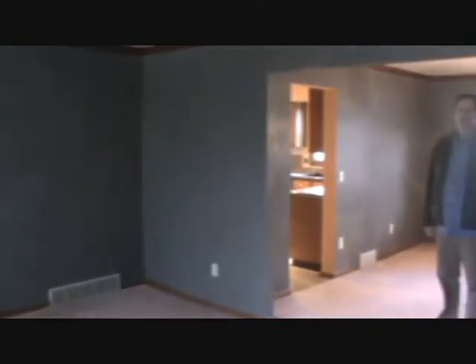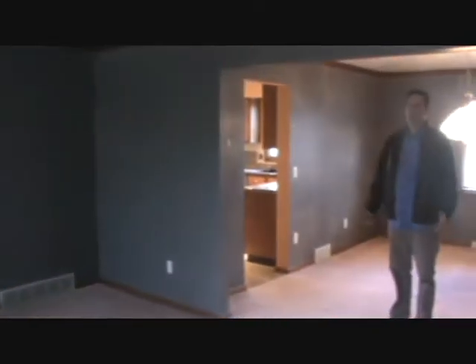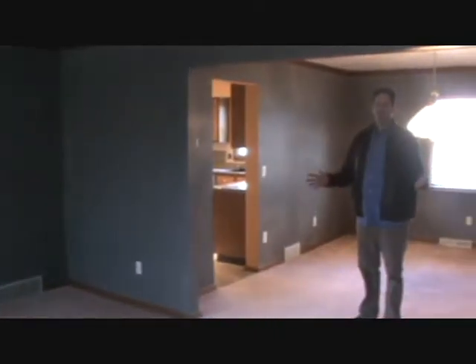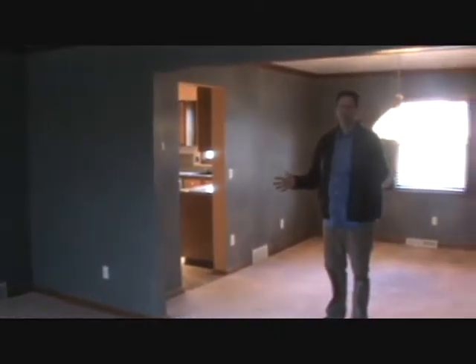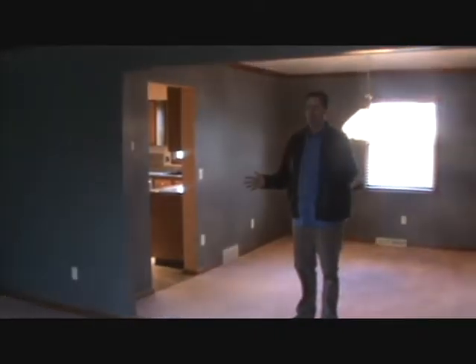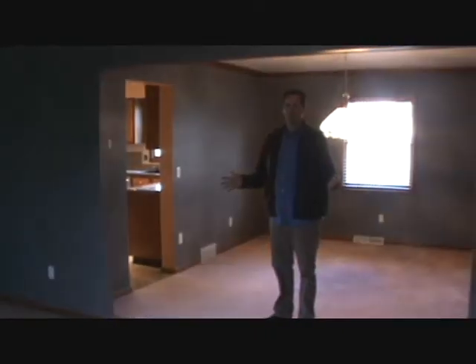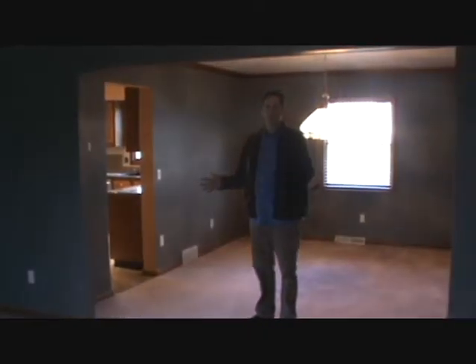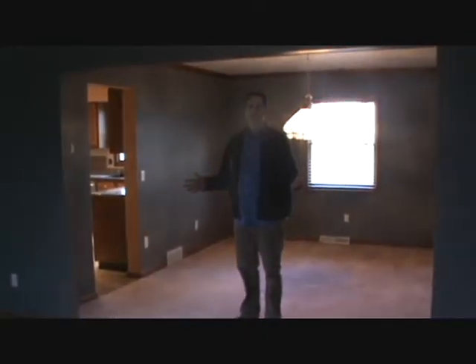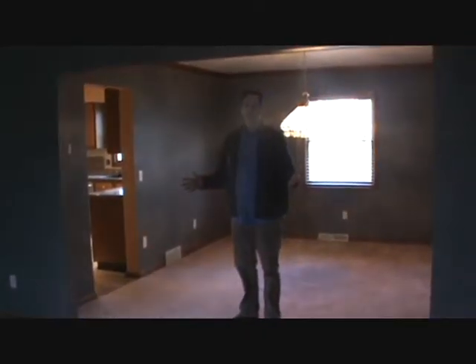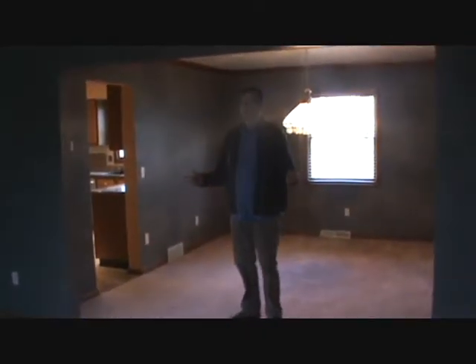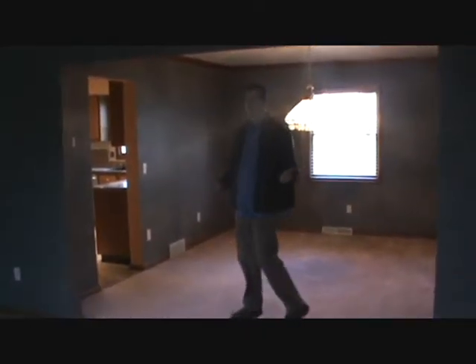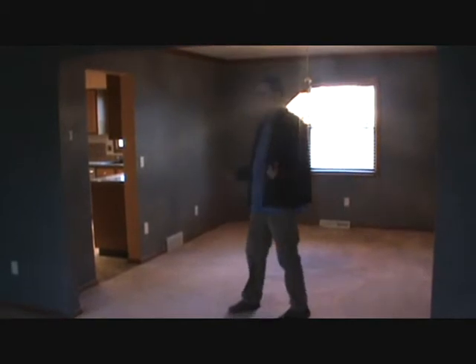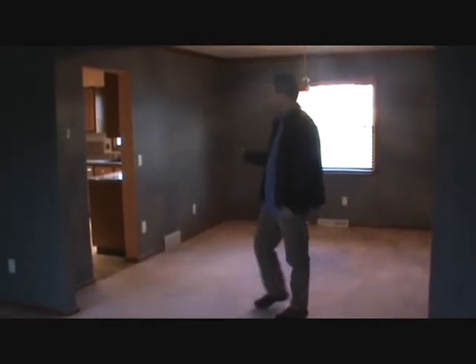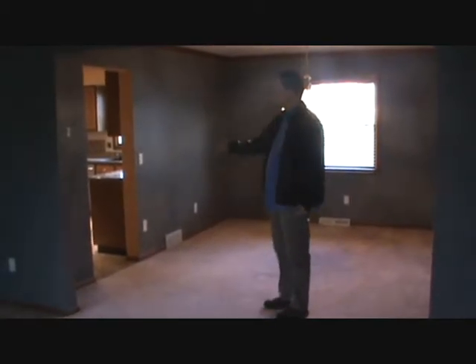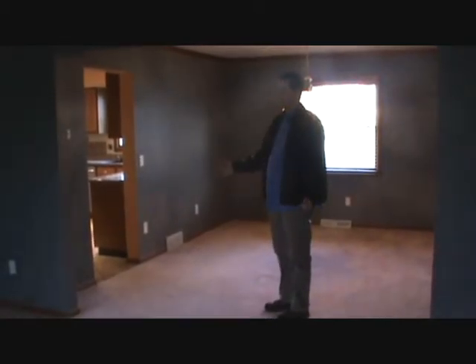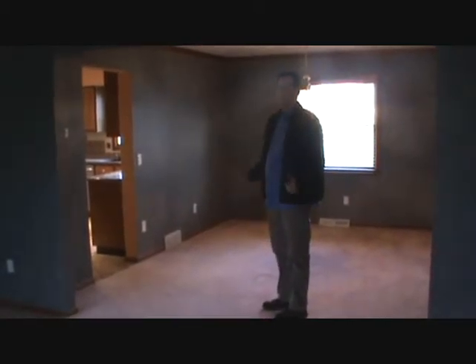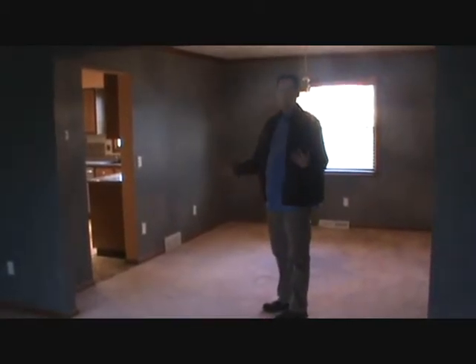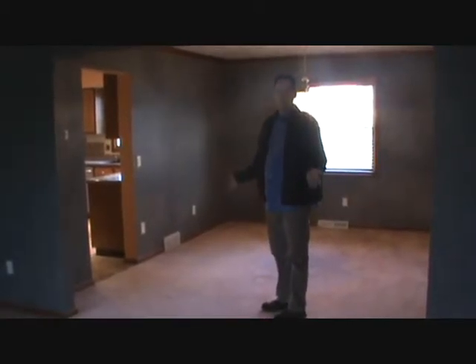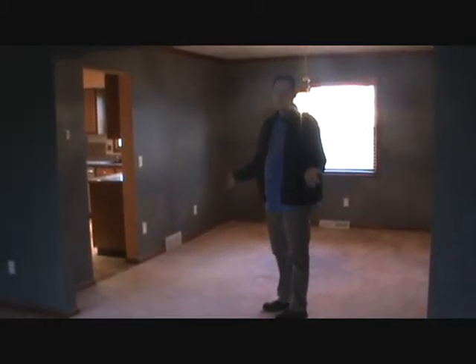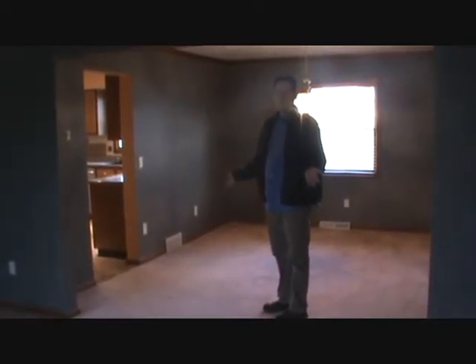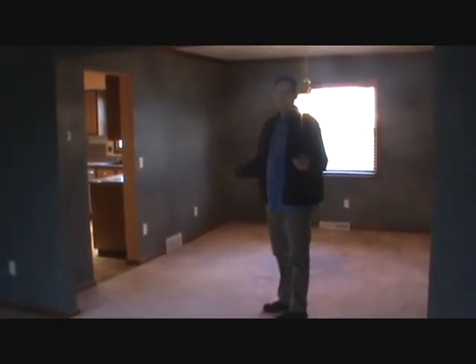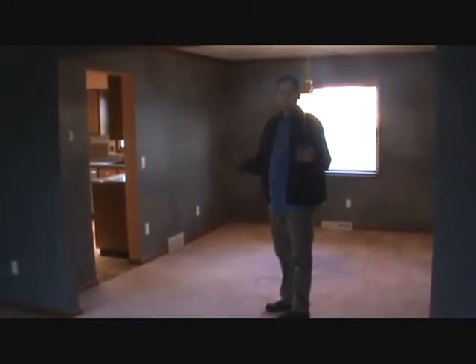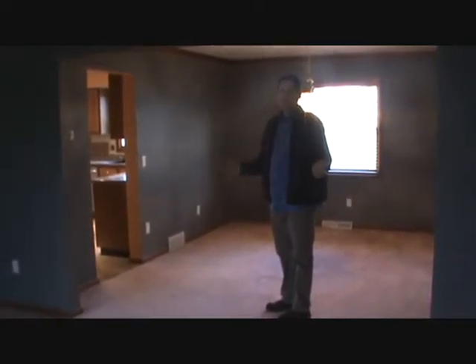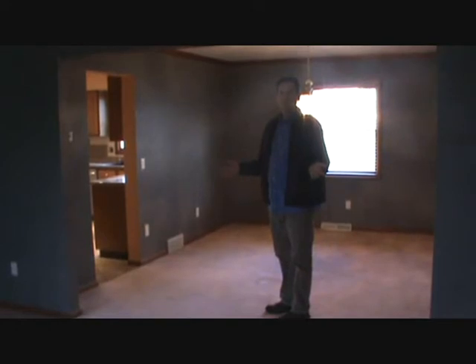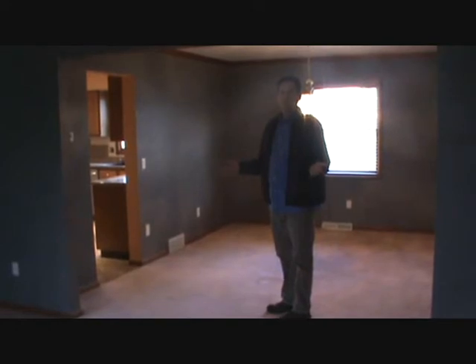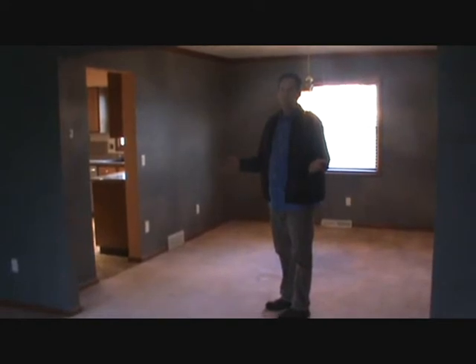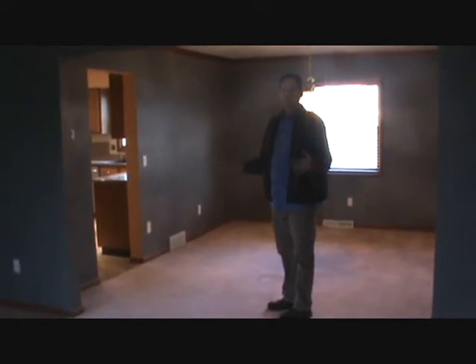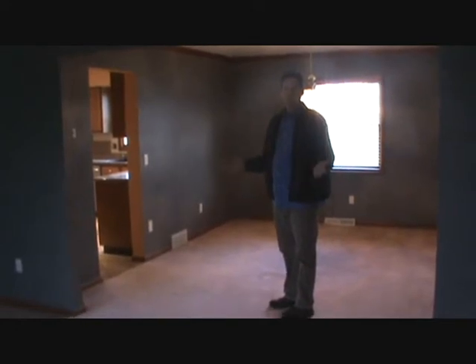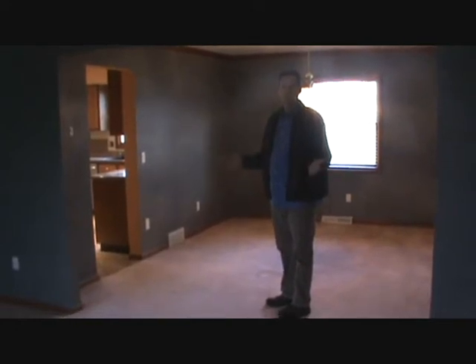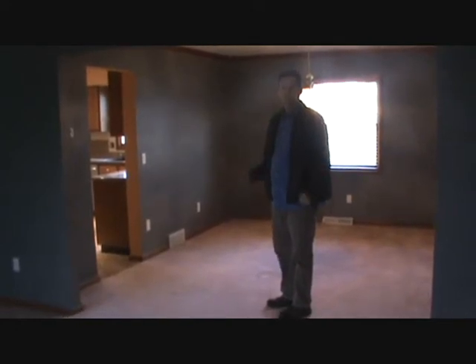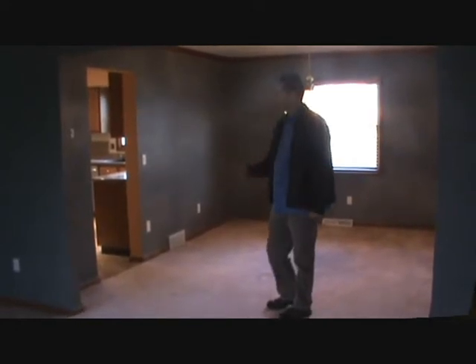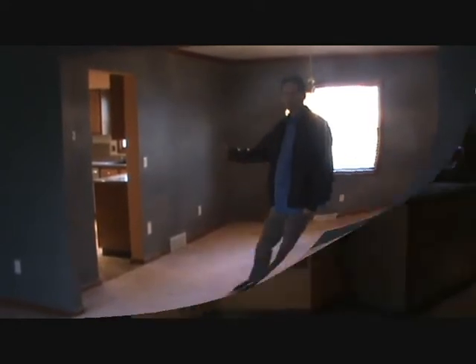As you can see, we have a really nice spacious living and dining room area, which leads right into the kitchen. The carpet's a little bit dated and you might want to paint the walls, but everything else is in pretty good shape. Let's go look at the kitchen.